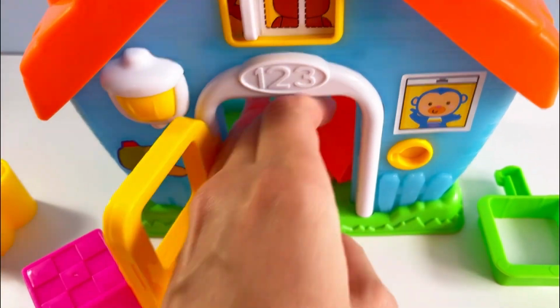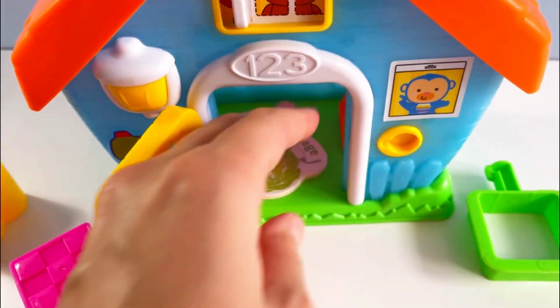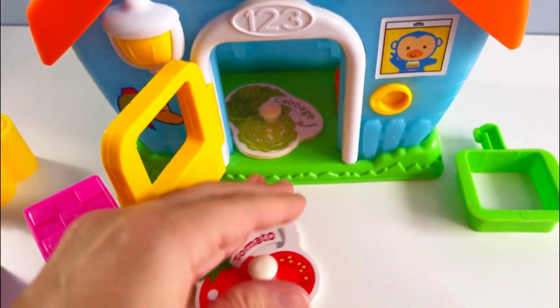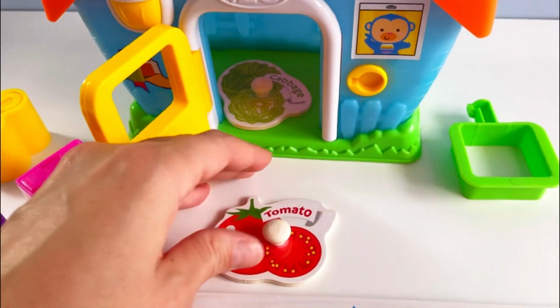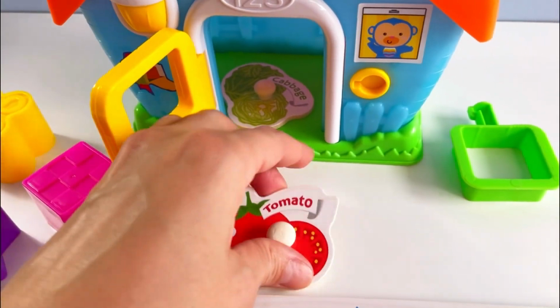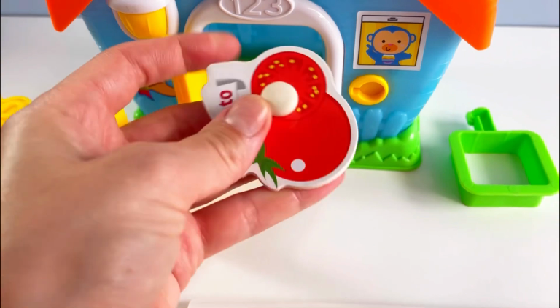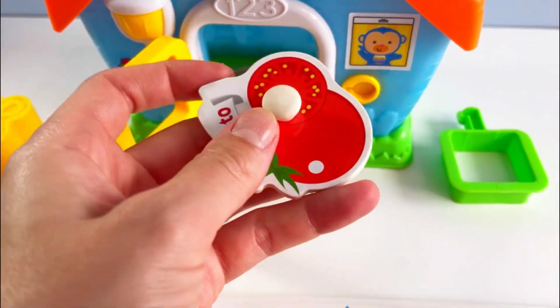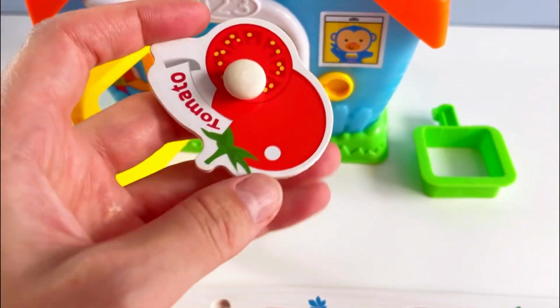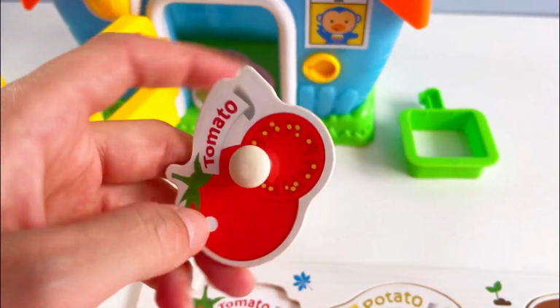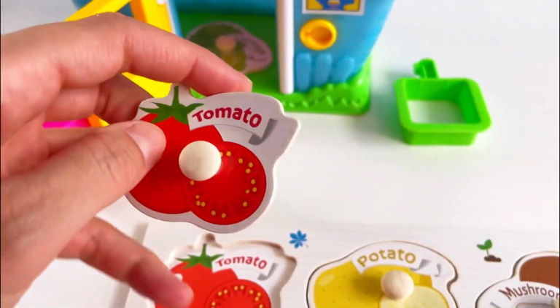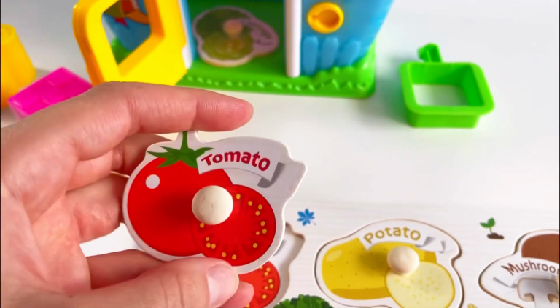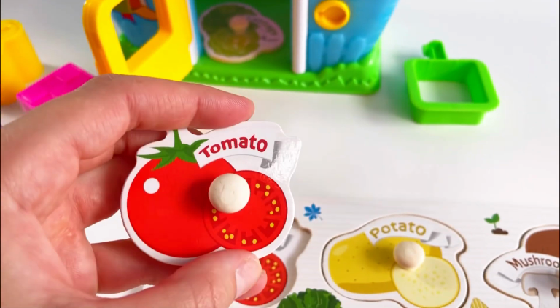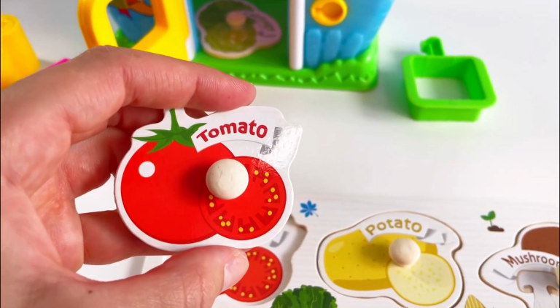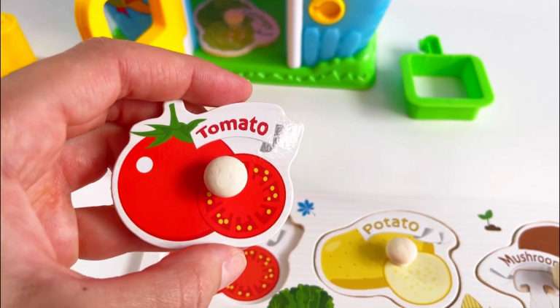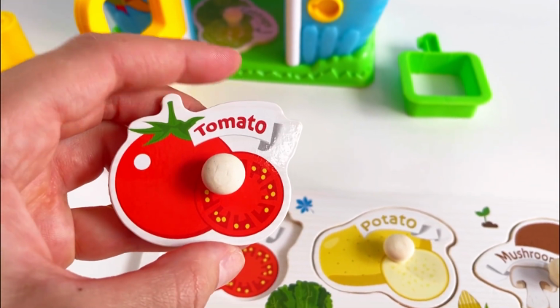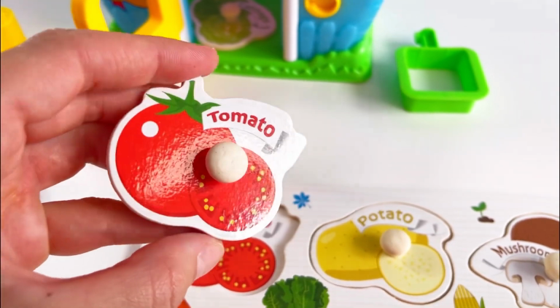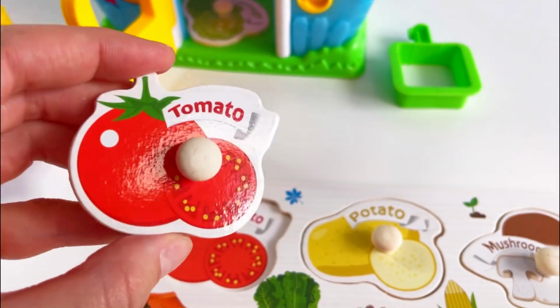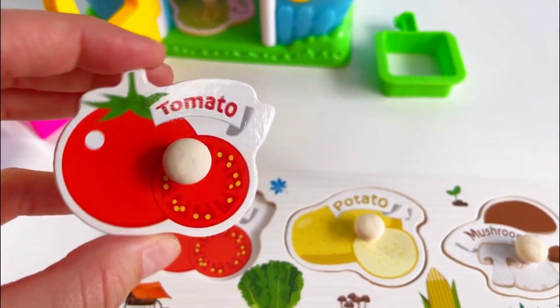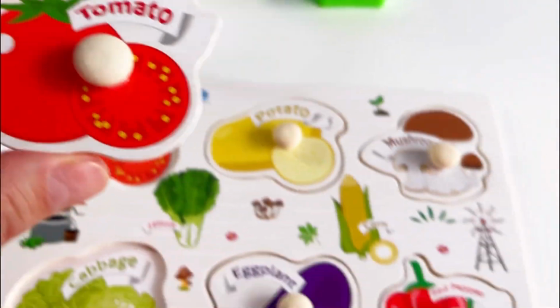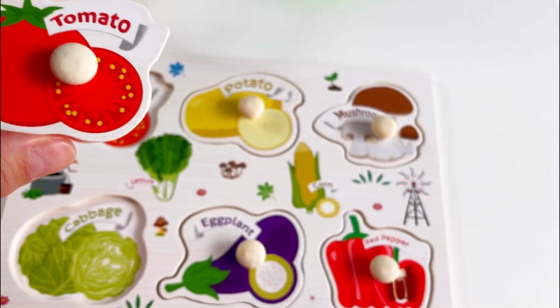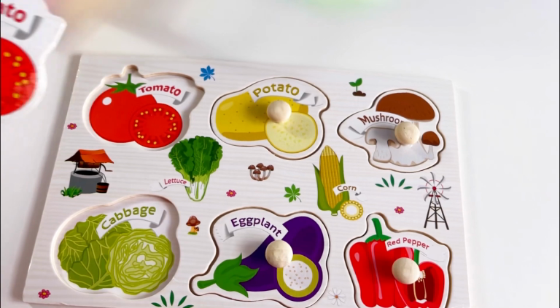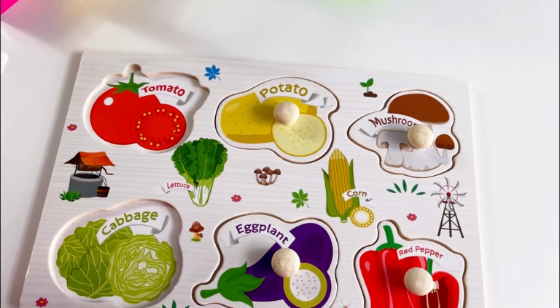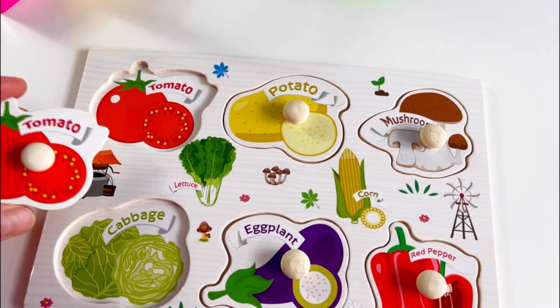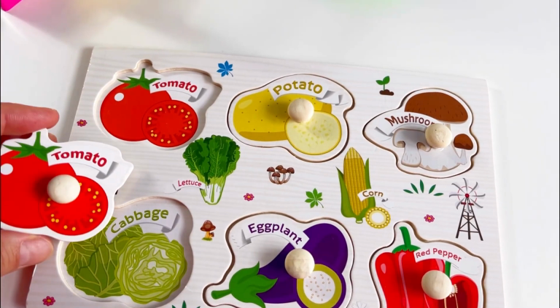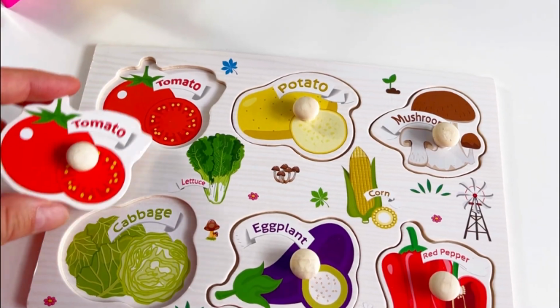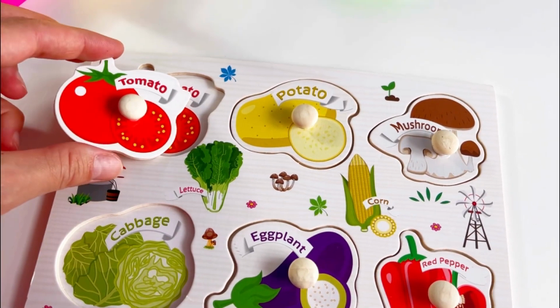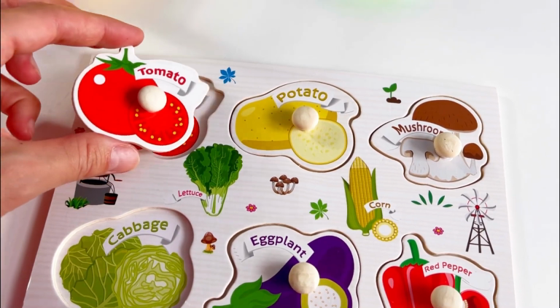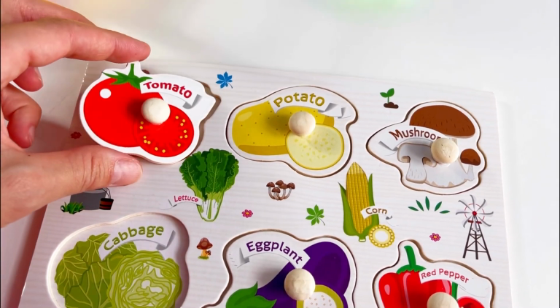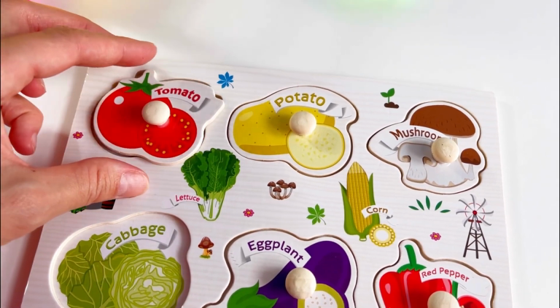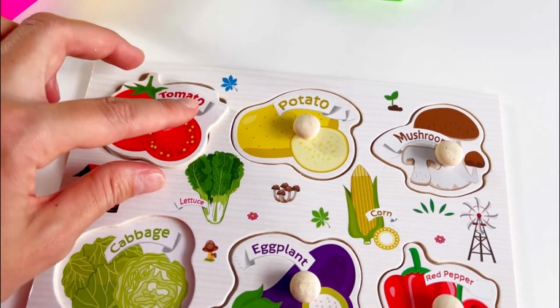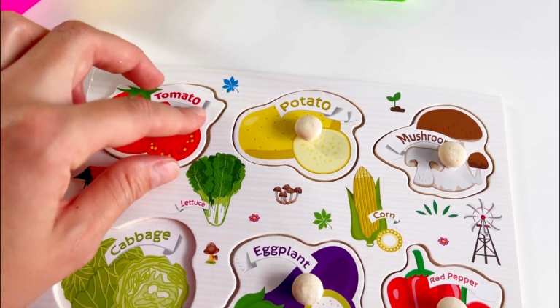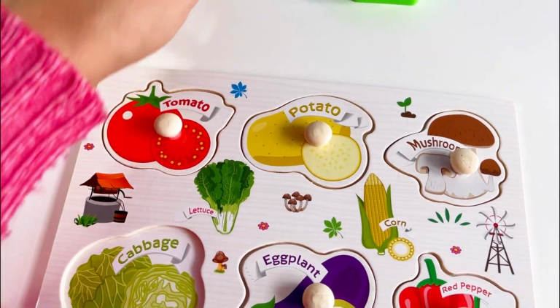Yes! Oh, here it is. It's a... that's right, it's a tomato! And it's red. Let's see where it goes. No... that's right, it goes in here.